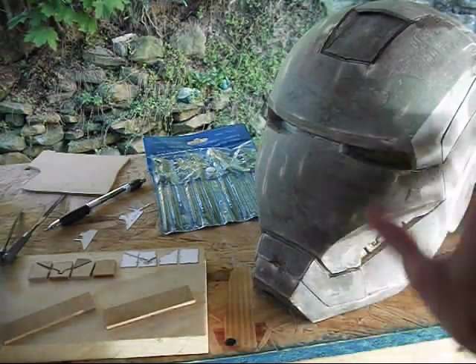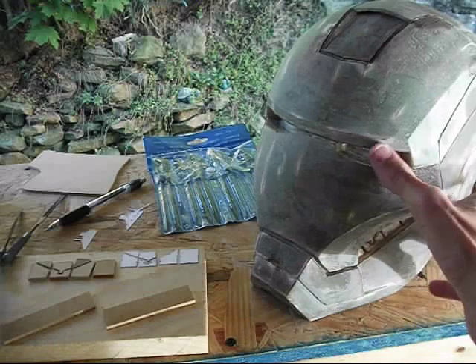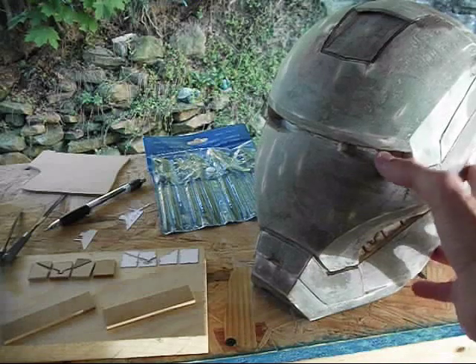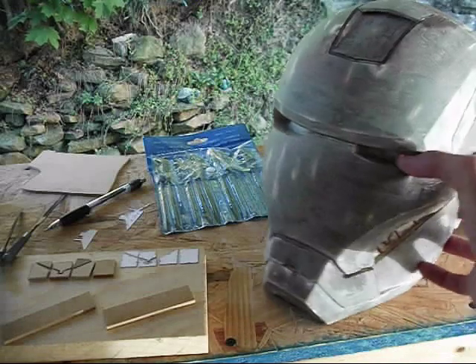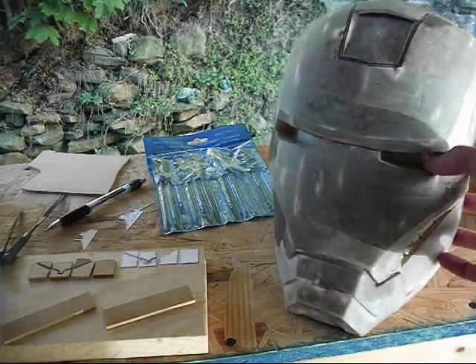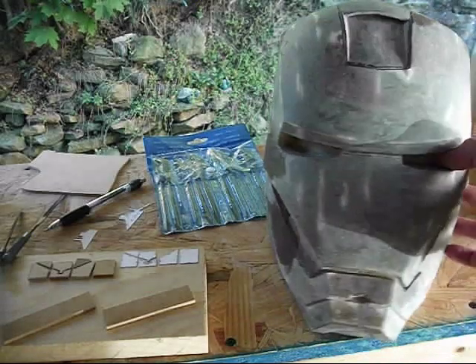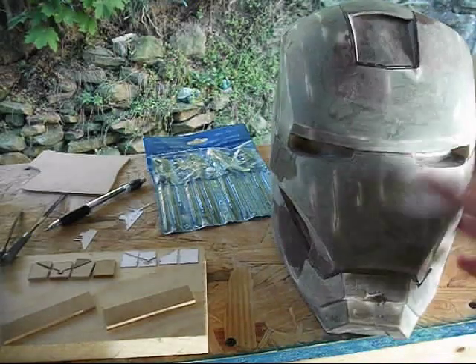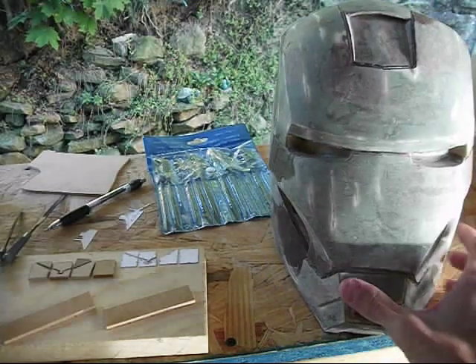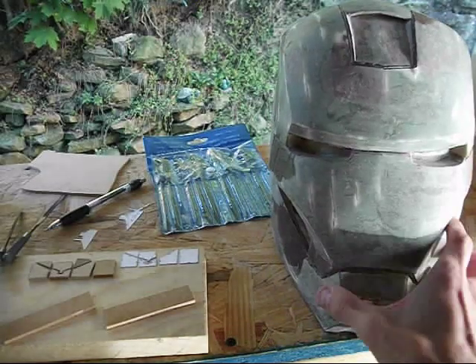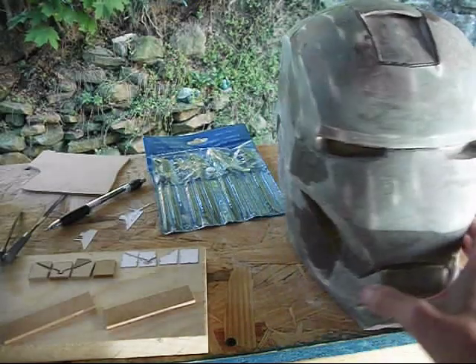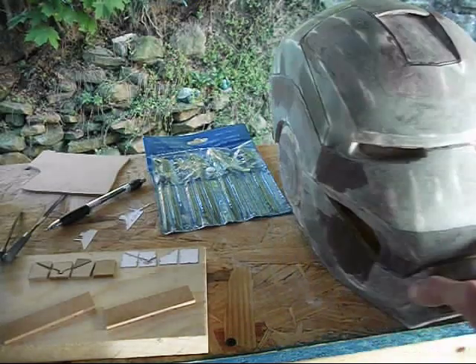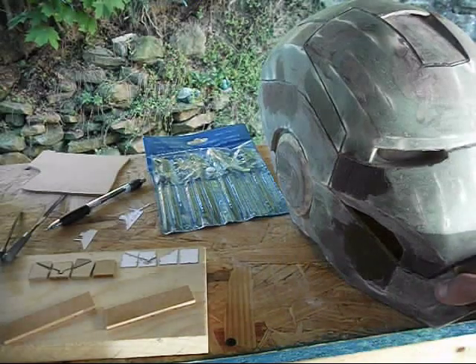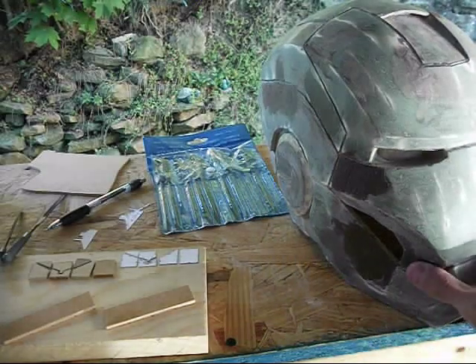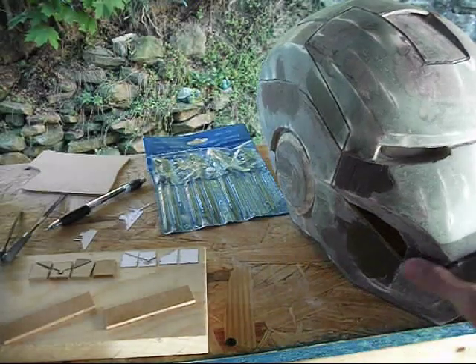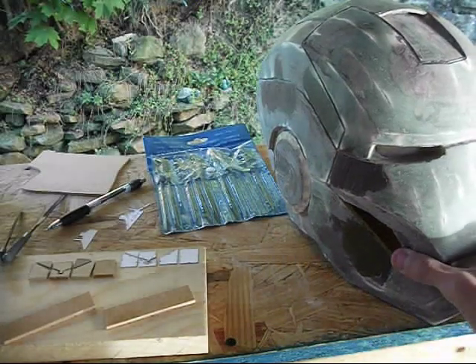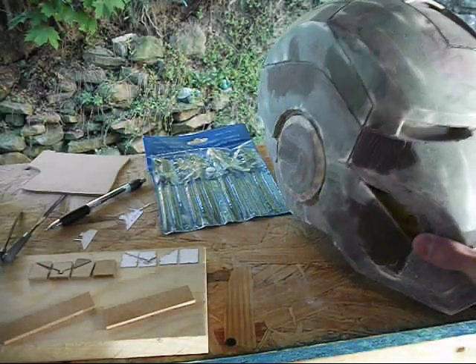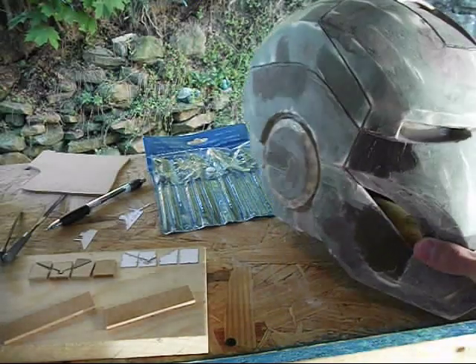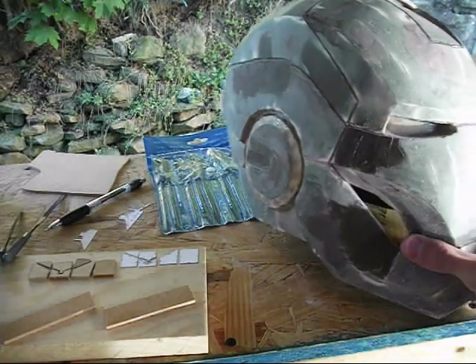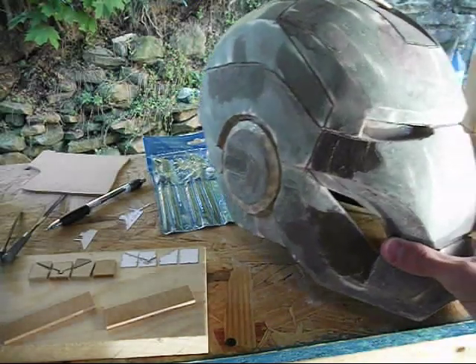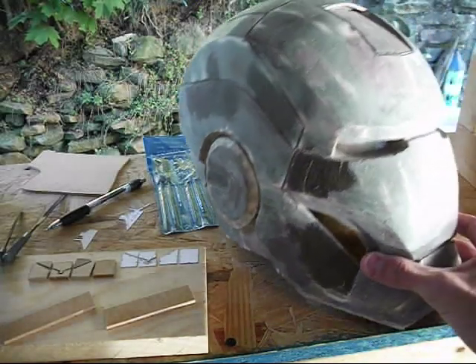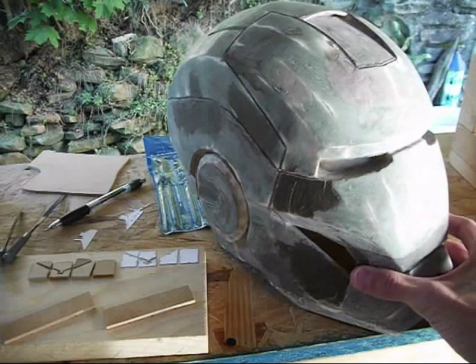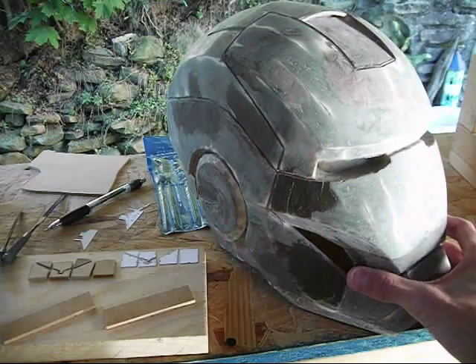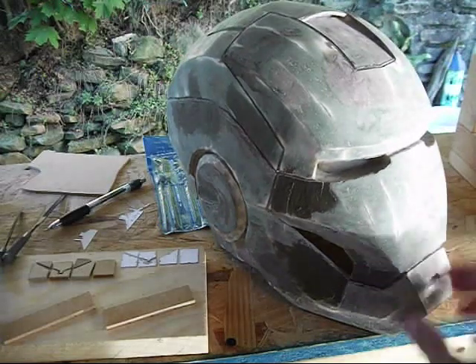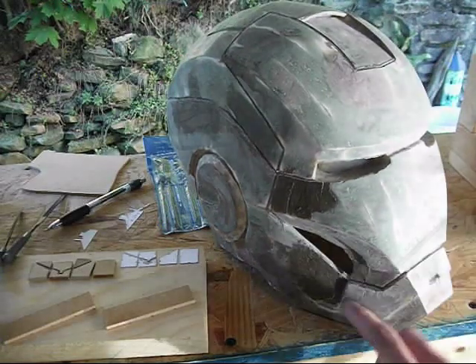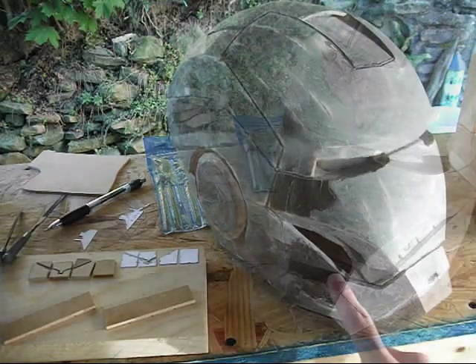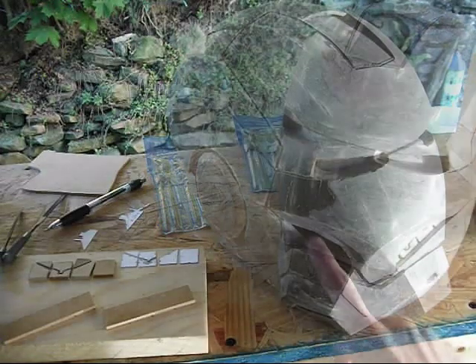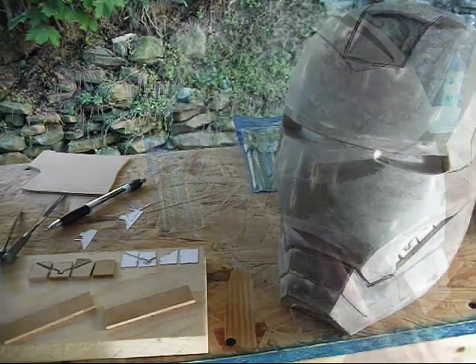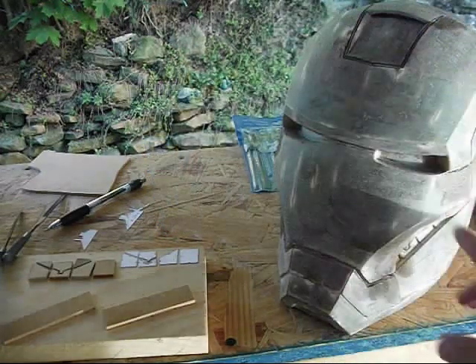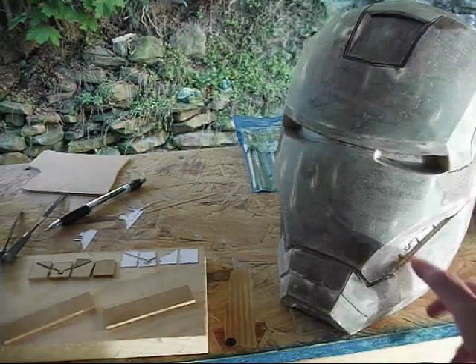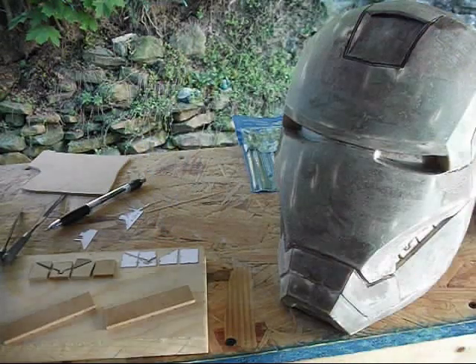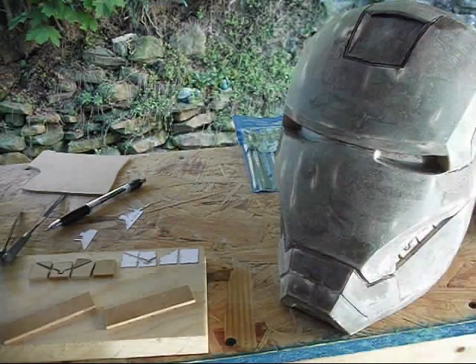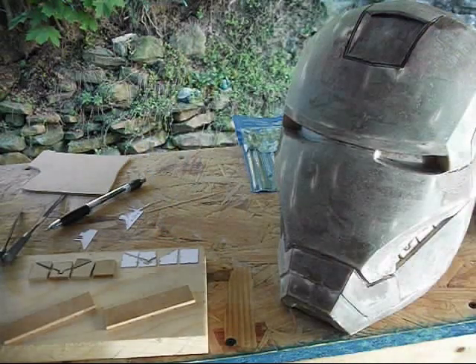I already cut out this side. You can see here, I cut out the teeth on this side. I still have to cut this side out, obviously.